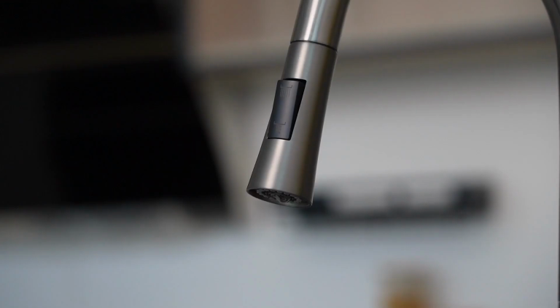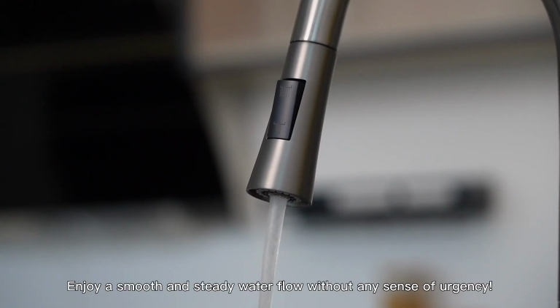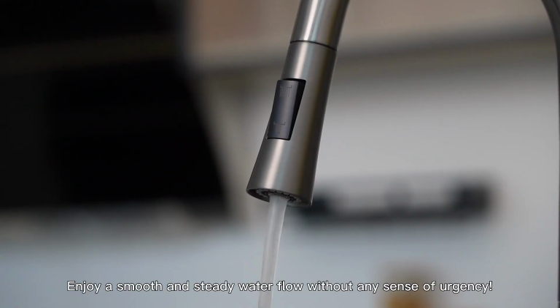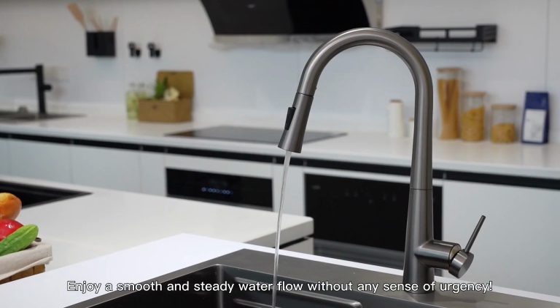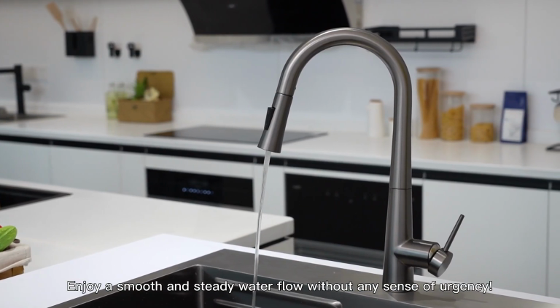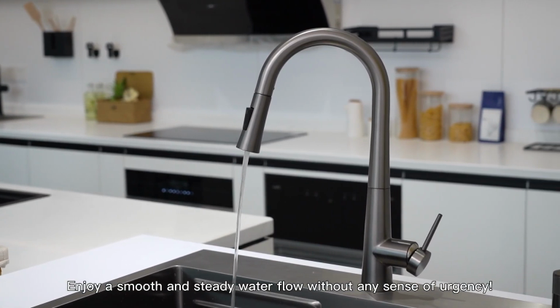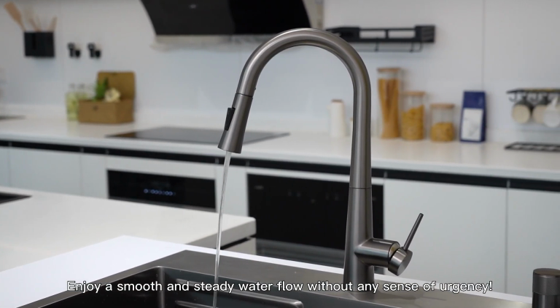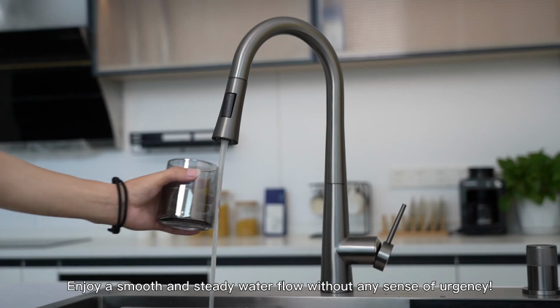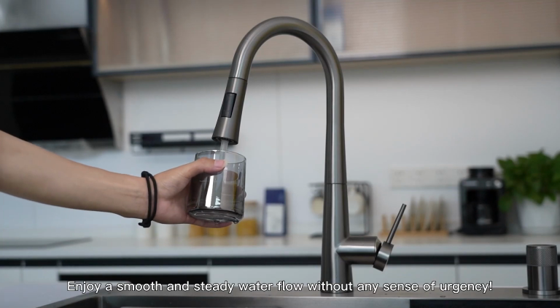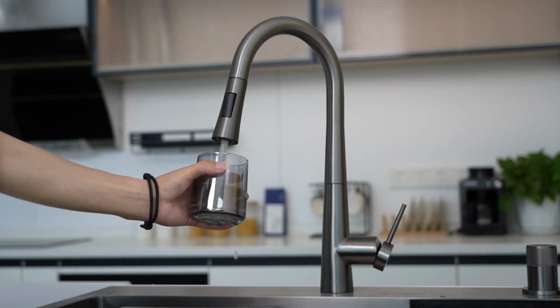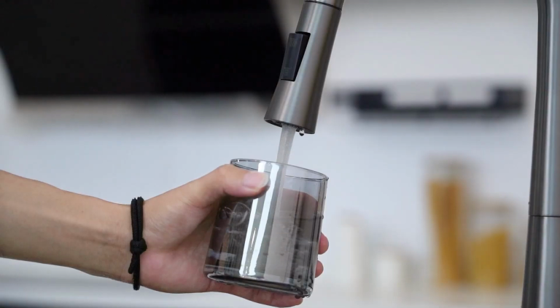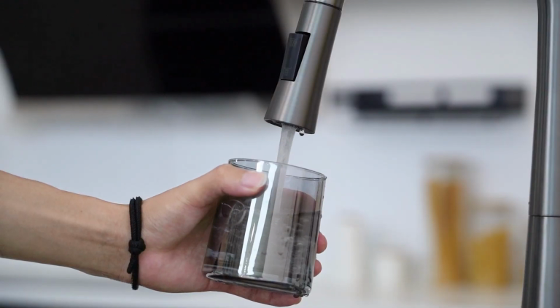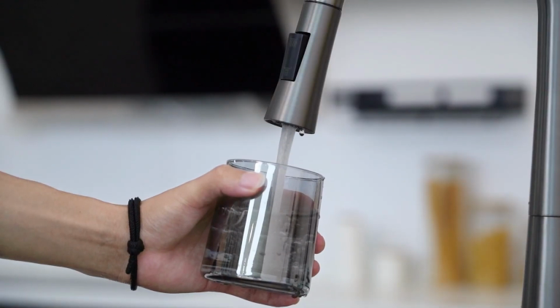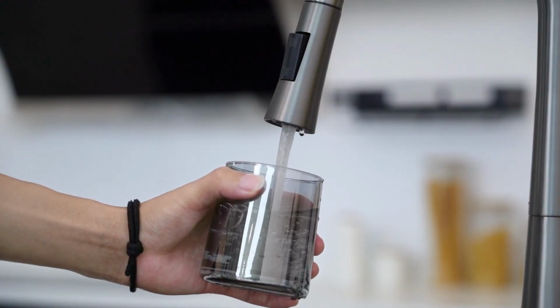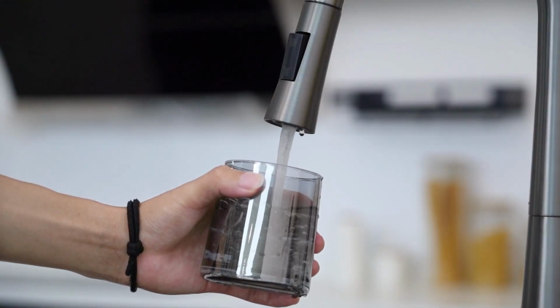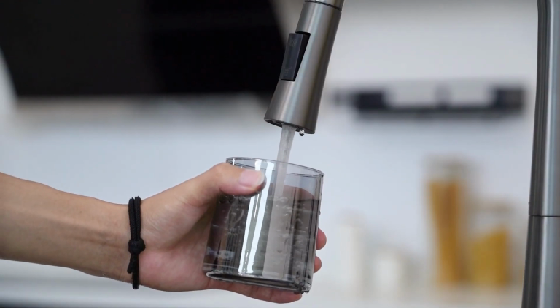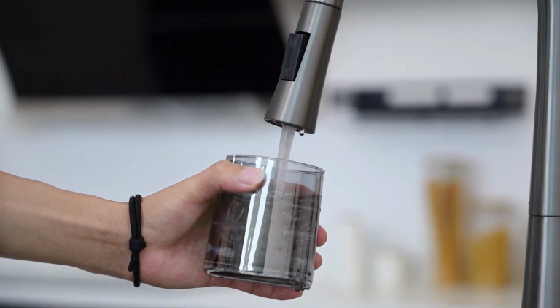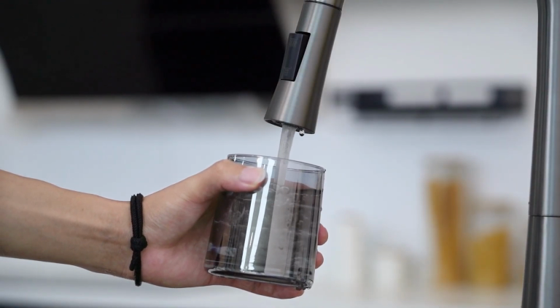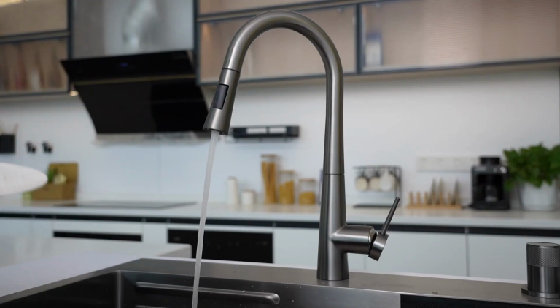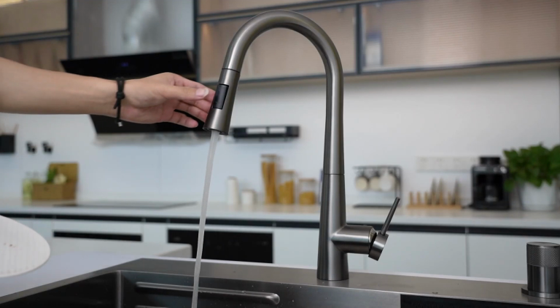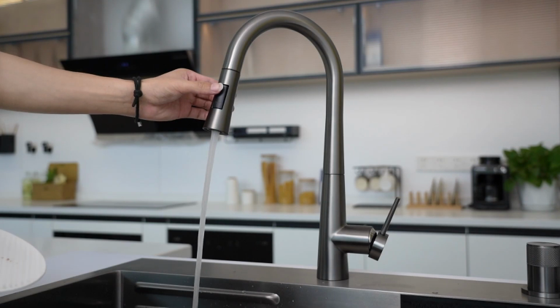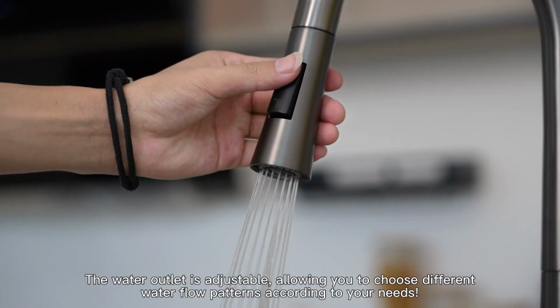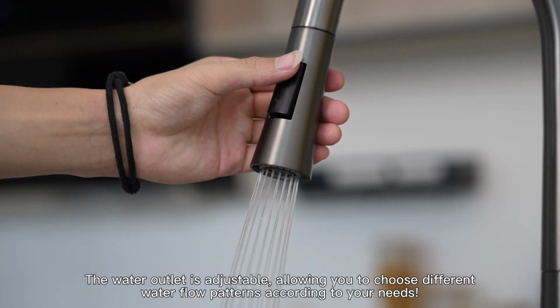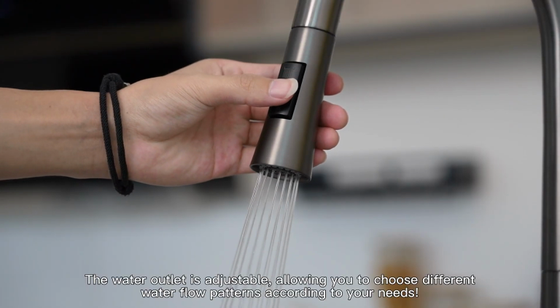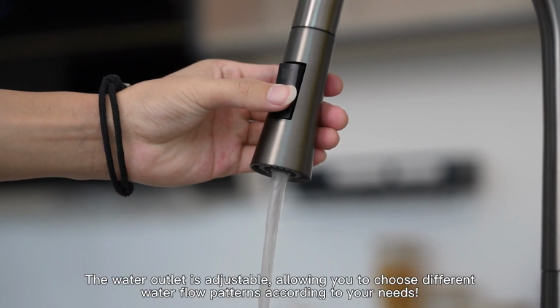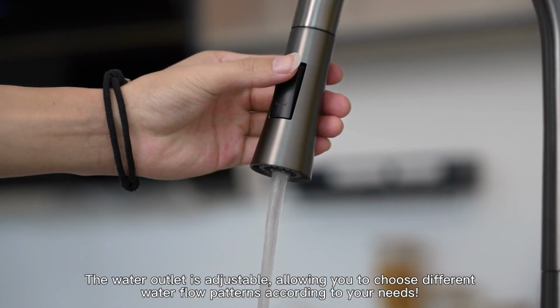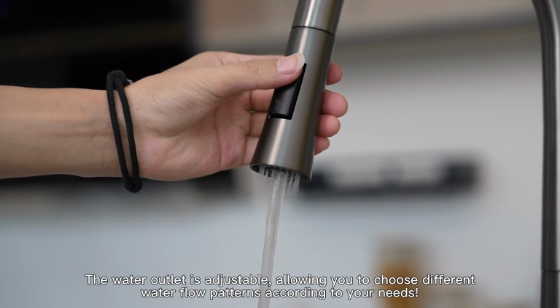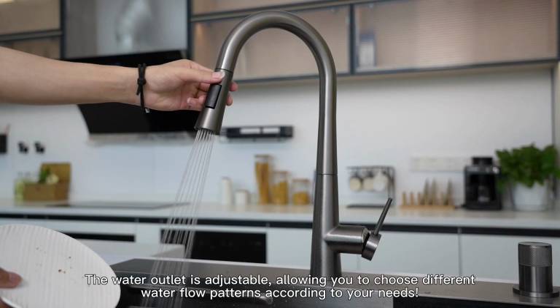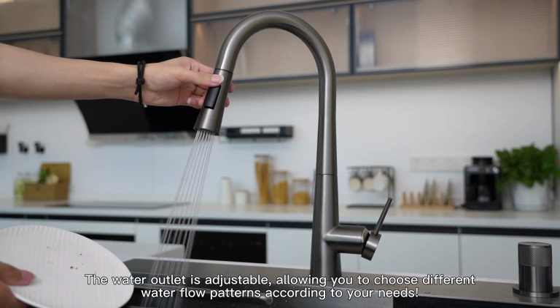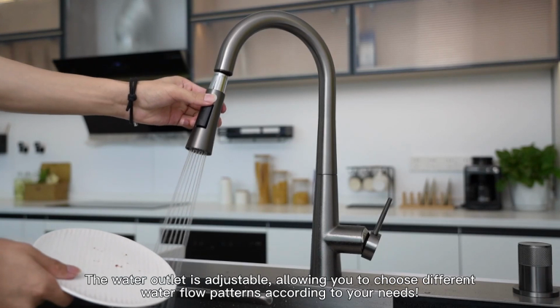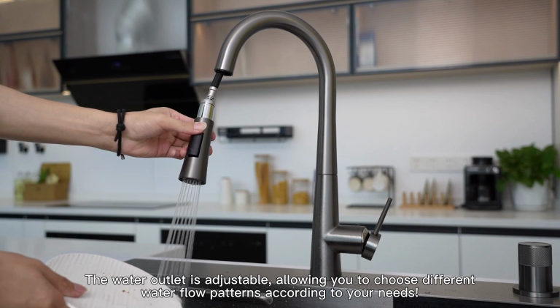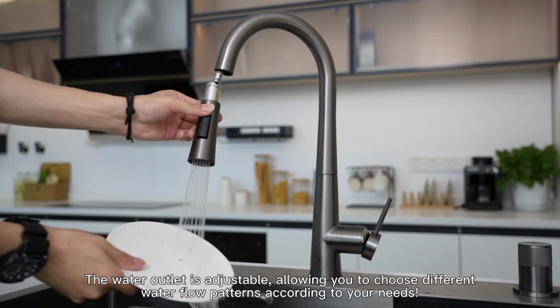Enjoy a smooth and steady water flow without any sense of urgency. The water outlet is adjustable, allowing you to choose different water flow patterns according to your needs.